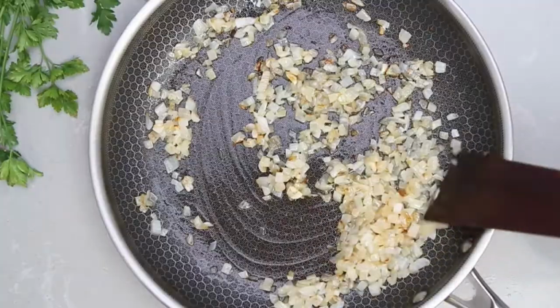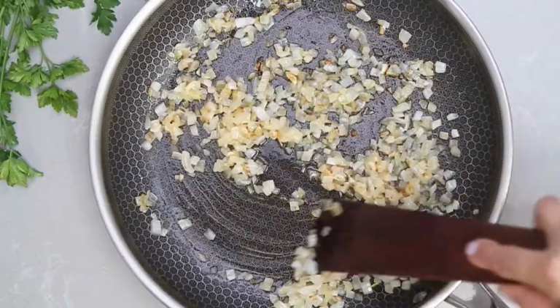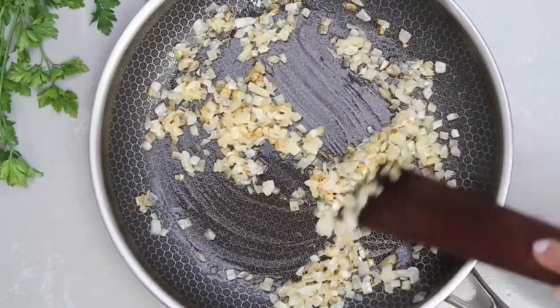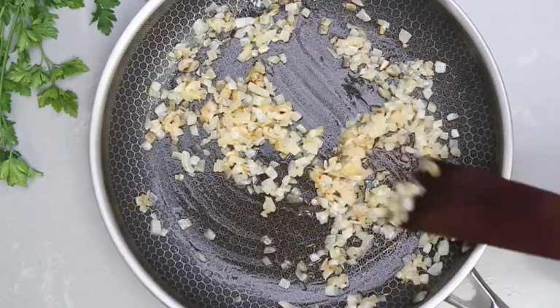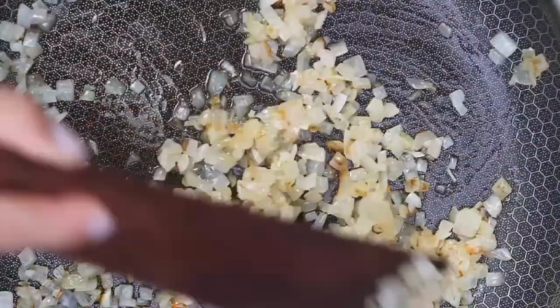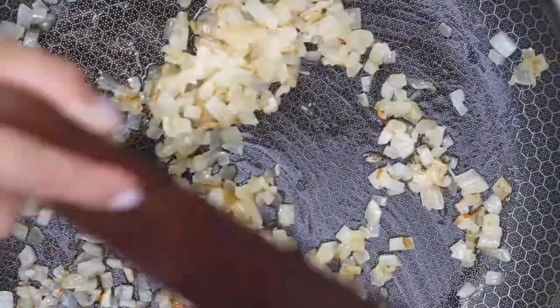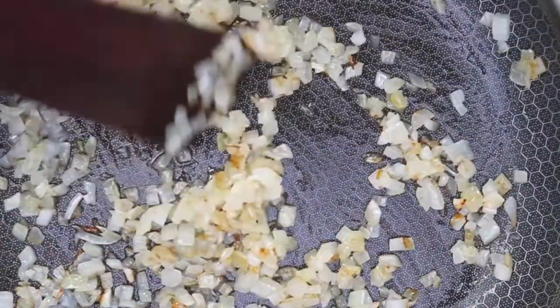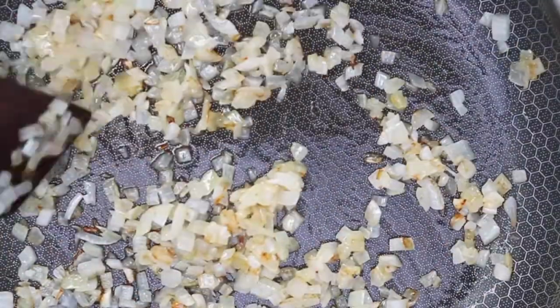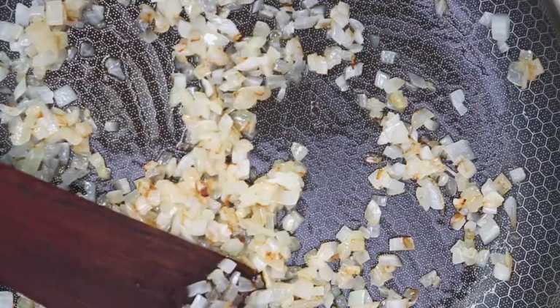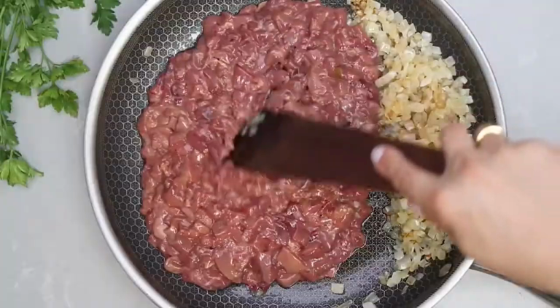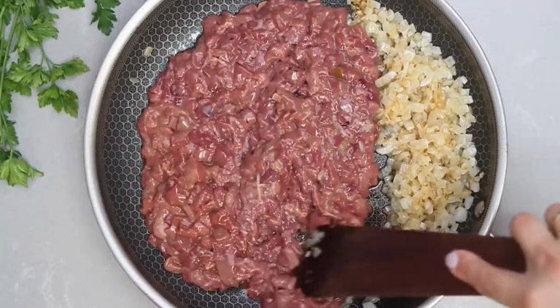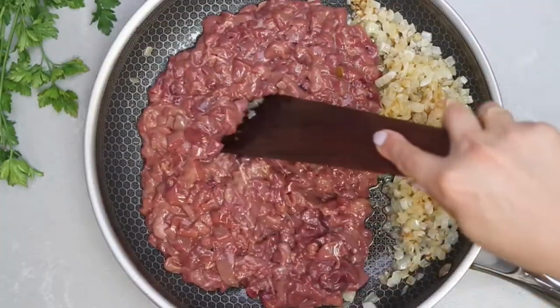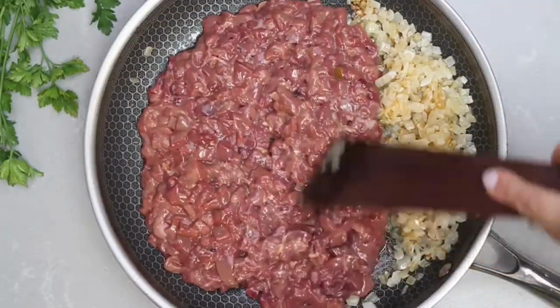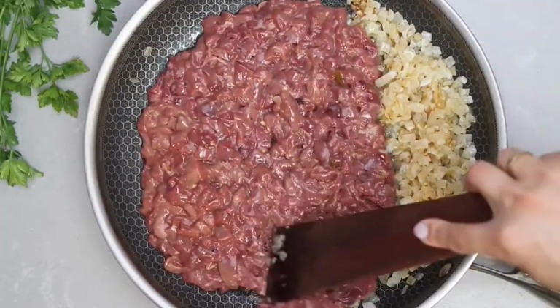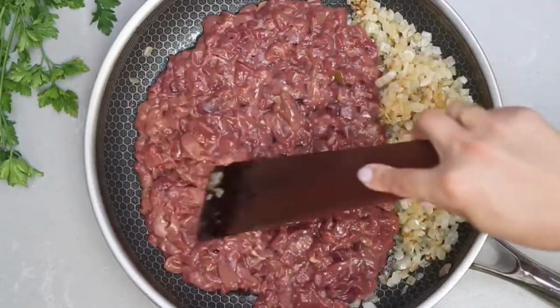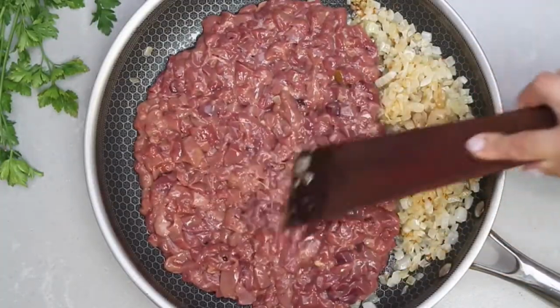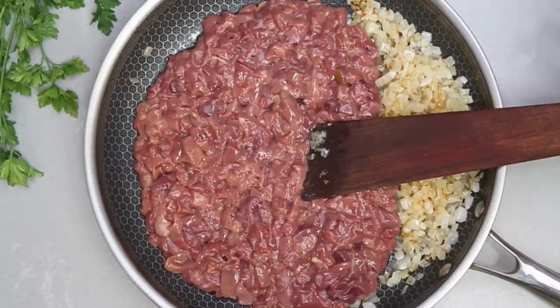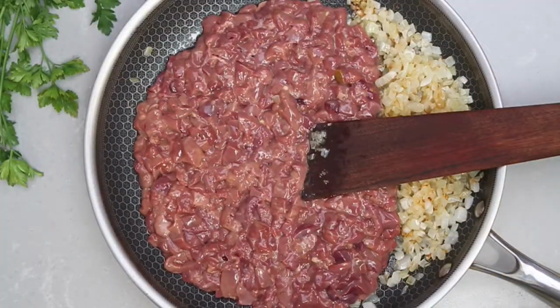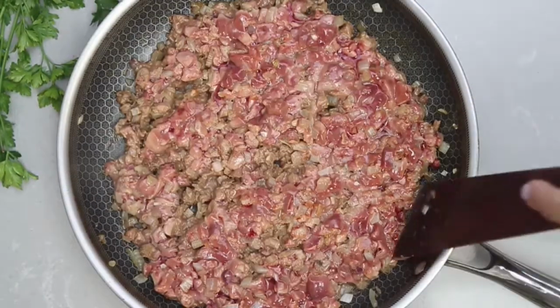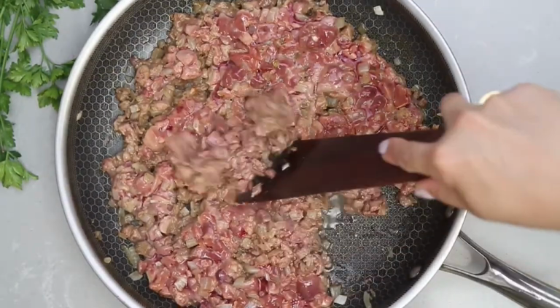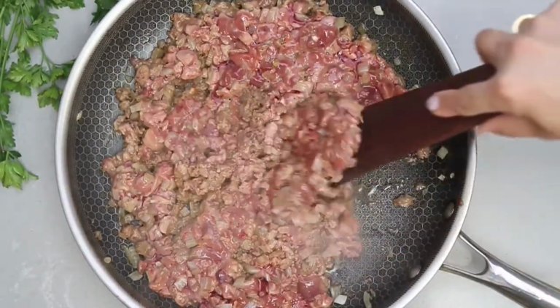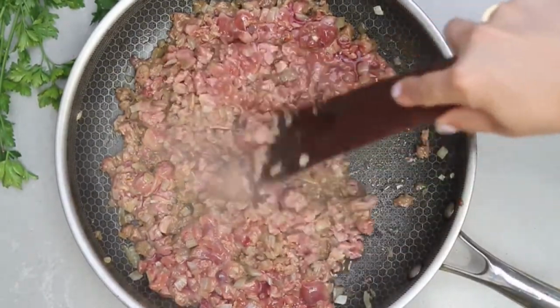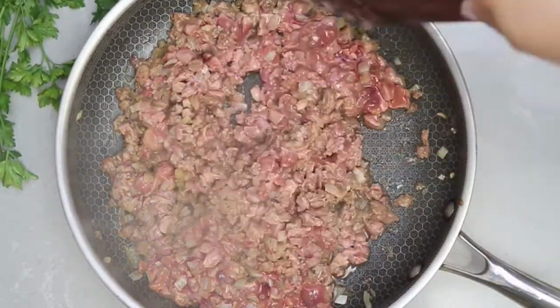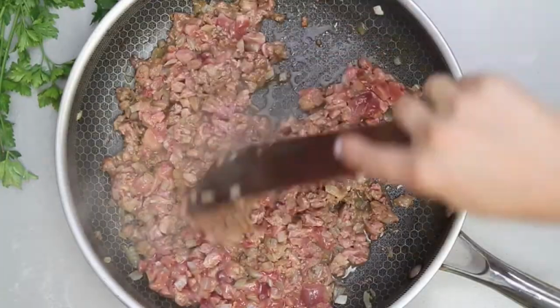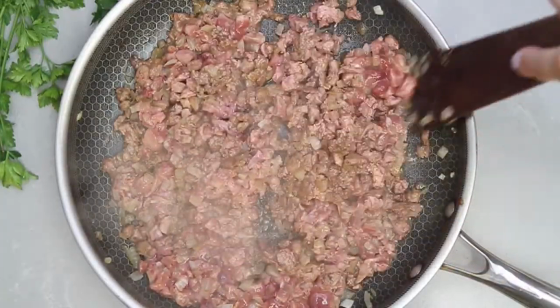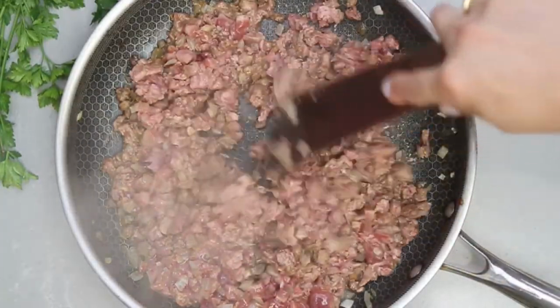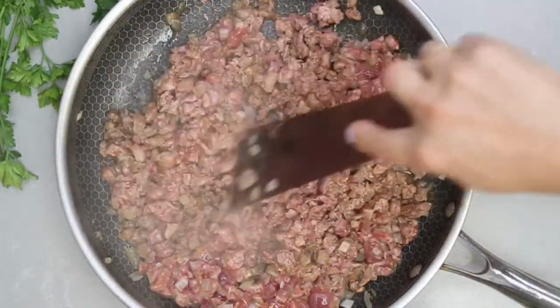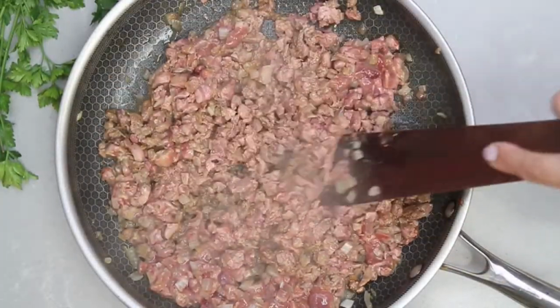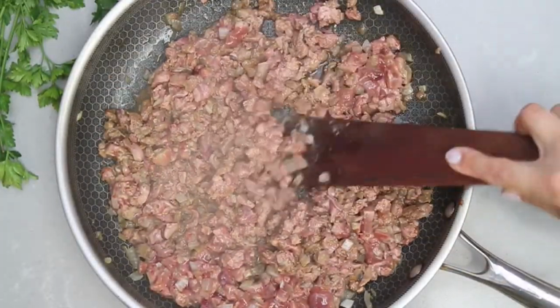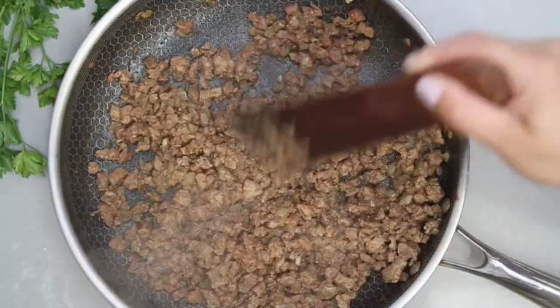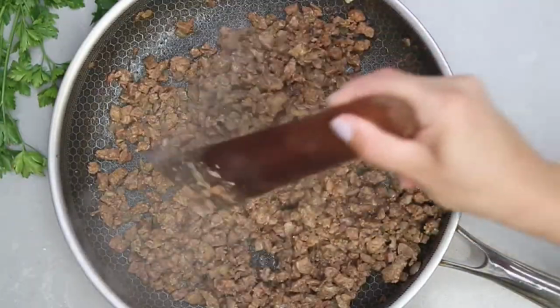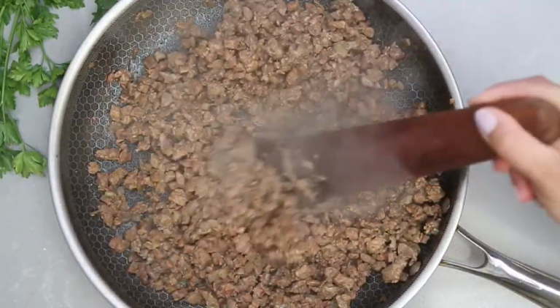In a preheated skillet on medium heat, sauté the onions until caramelized. Then add the chopped liver and season with salt and pepper. Sauté until brown.